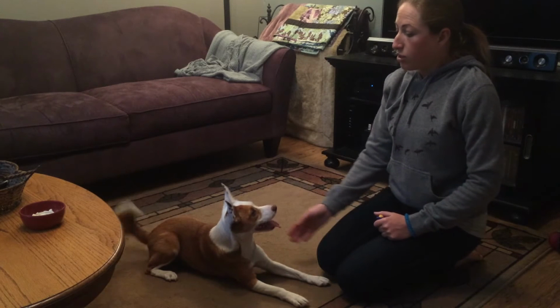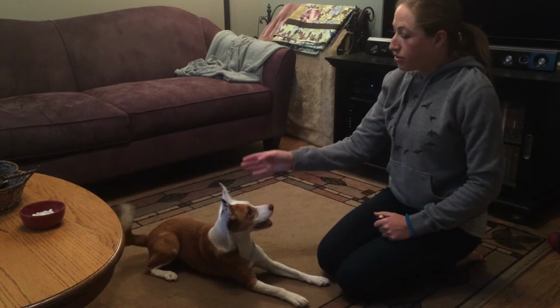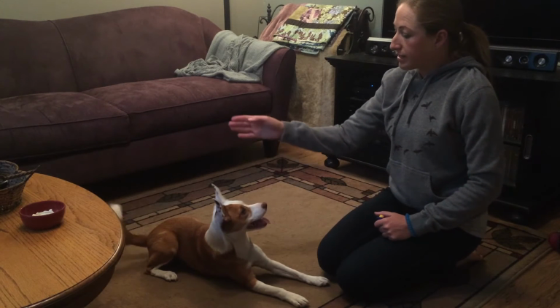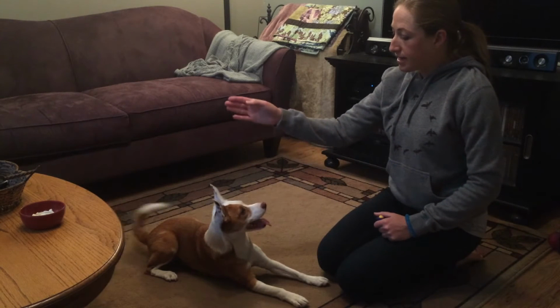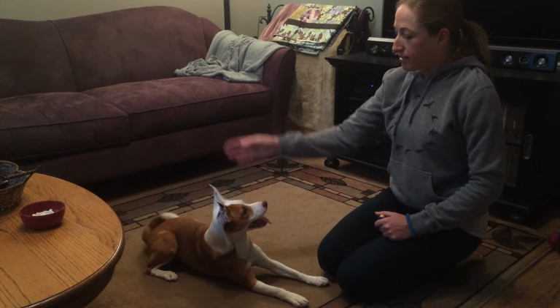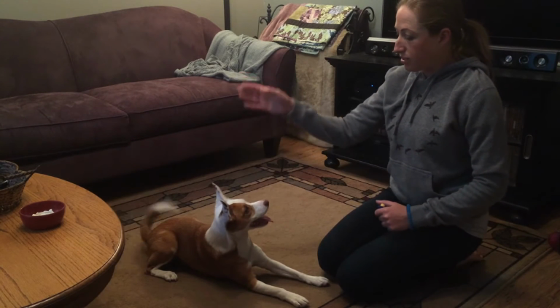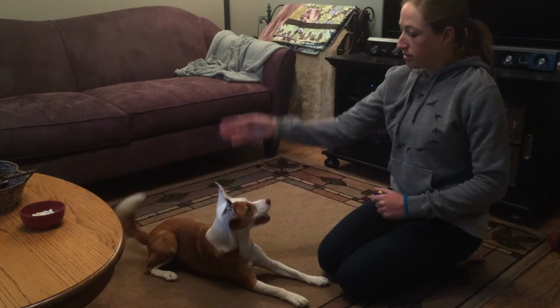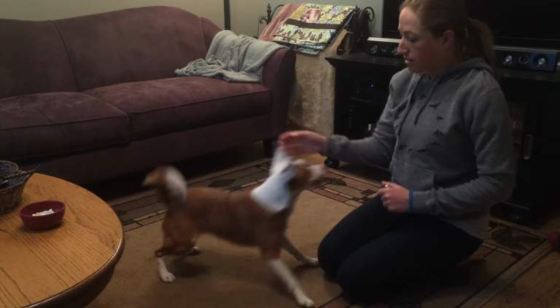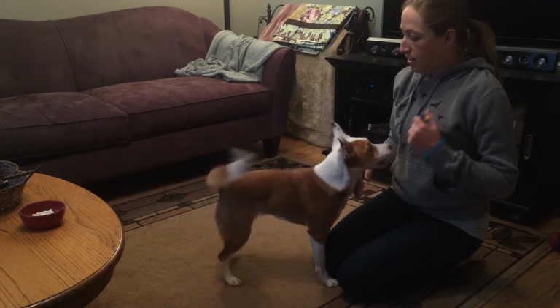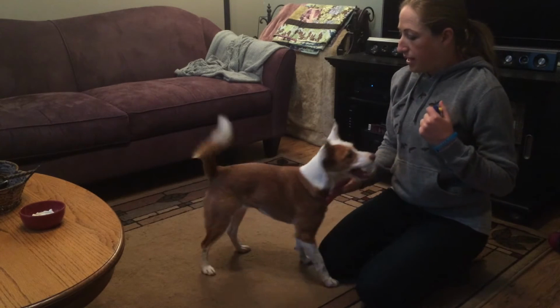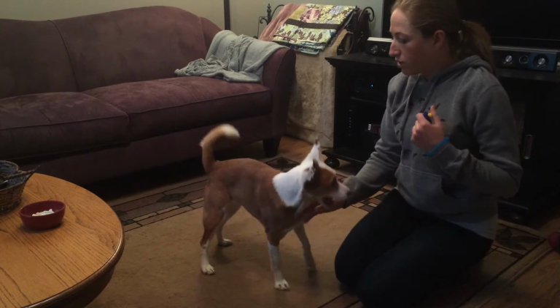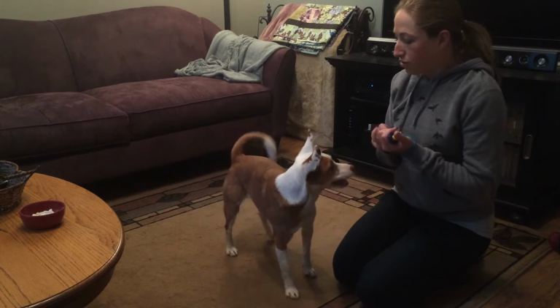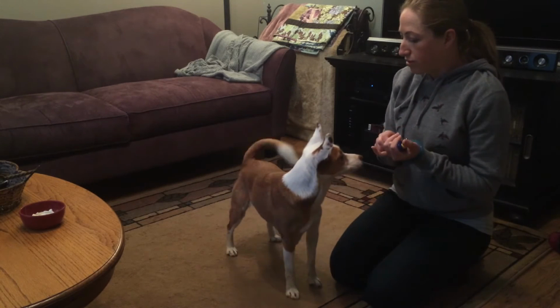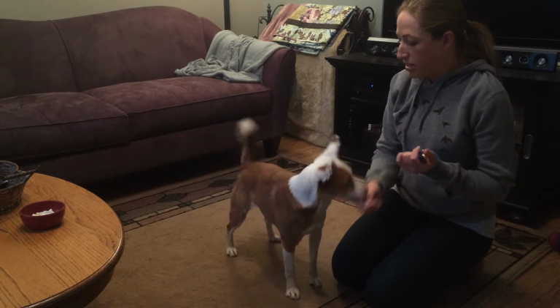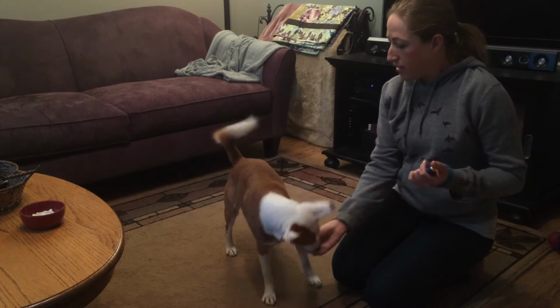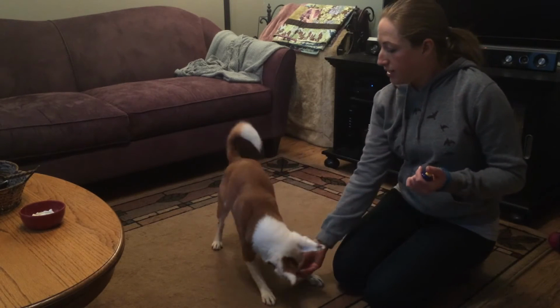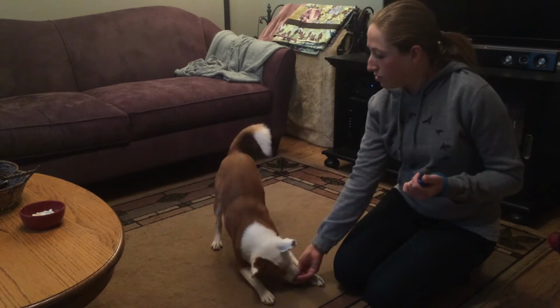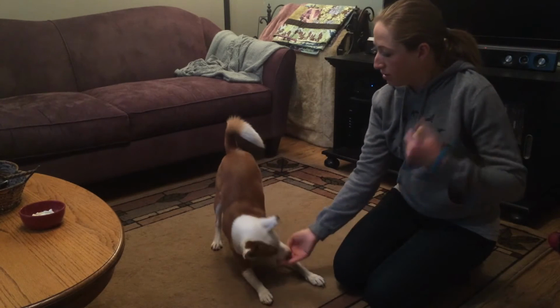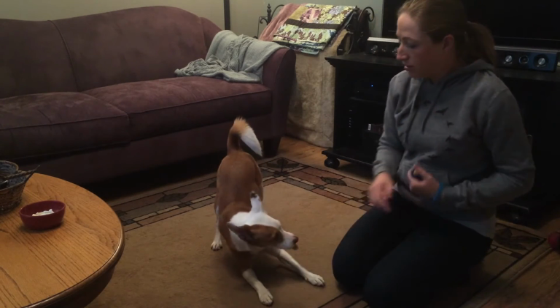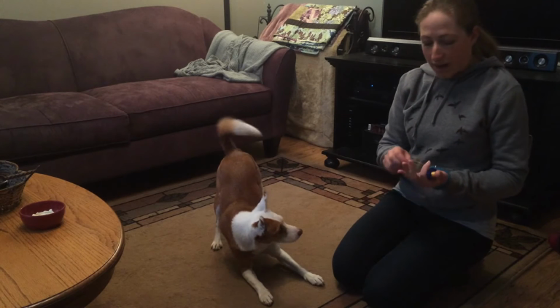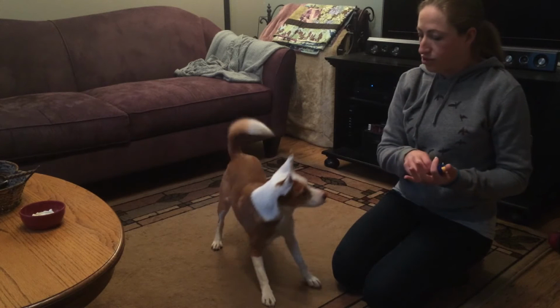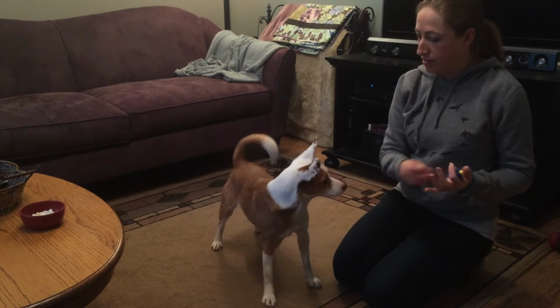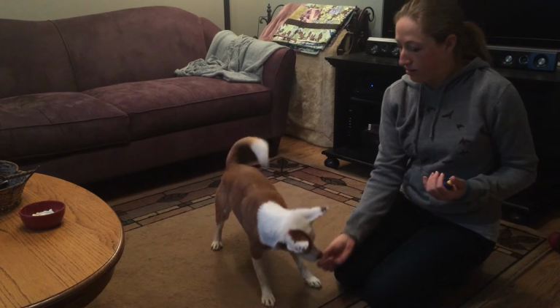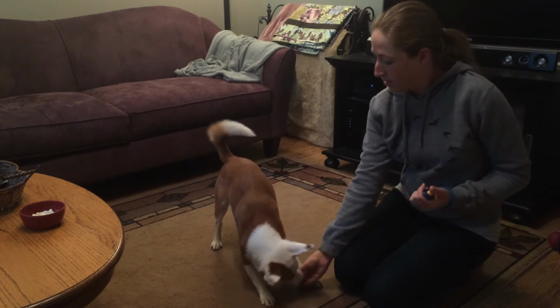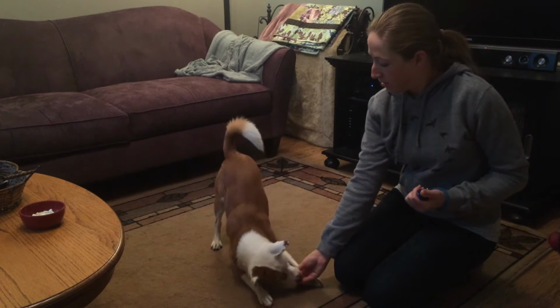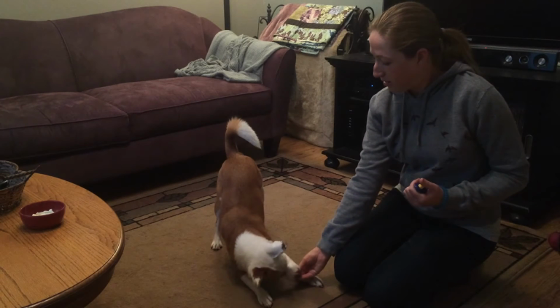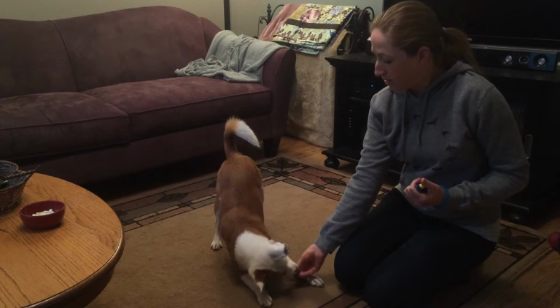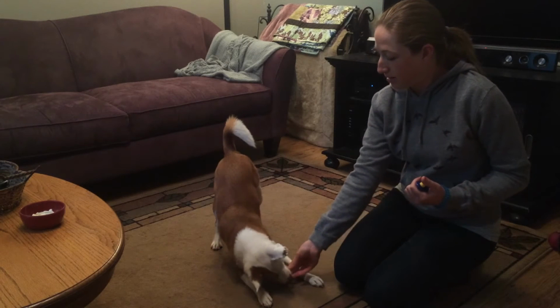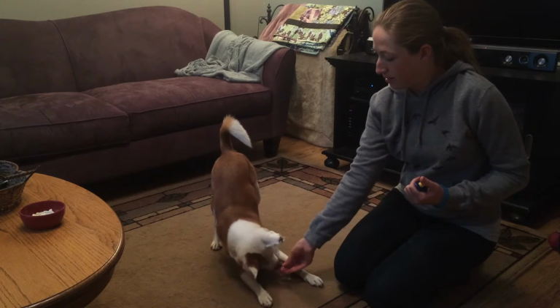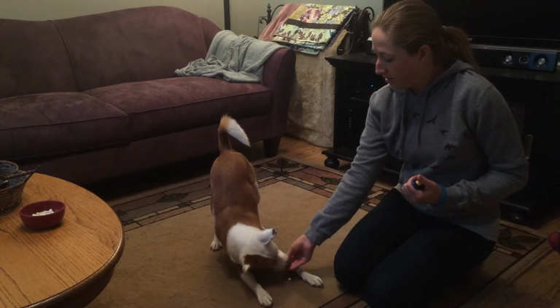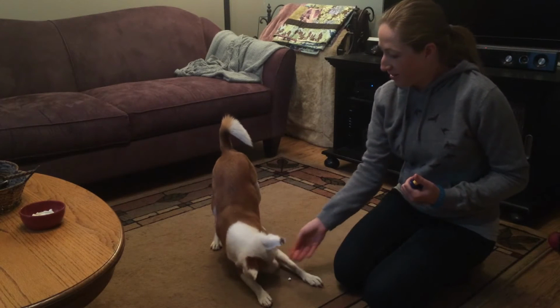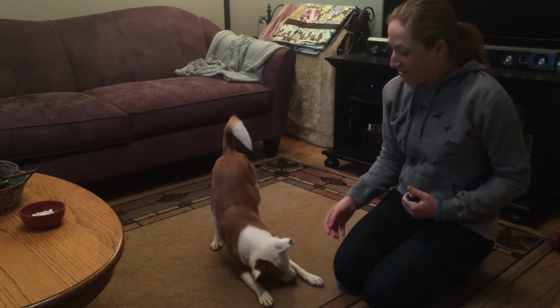You'll want the dog in a standing position, and you want to lure them into a bow with the treat, and click. Good girl.